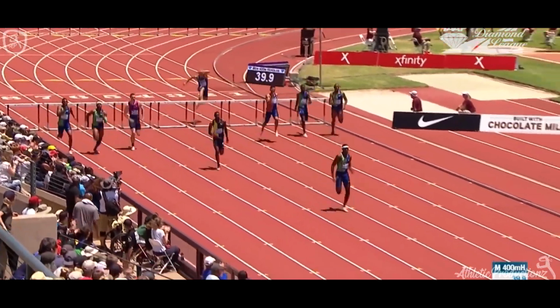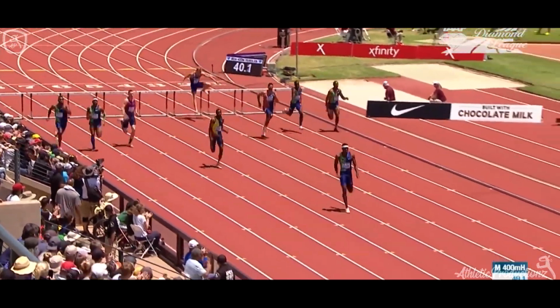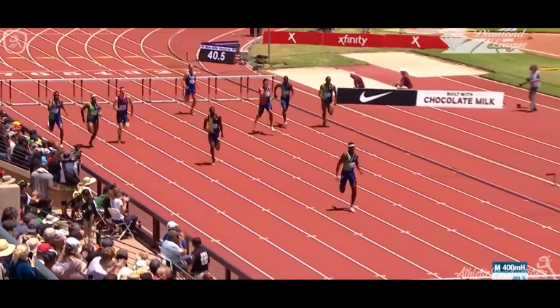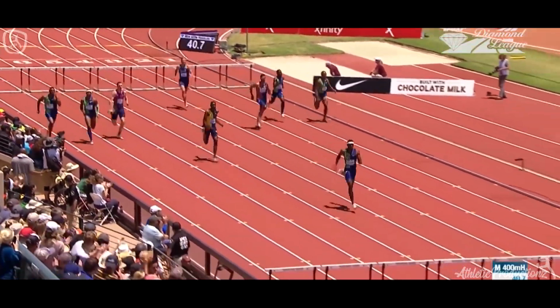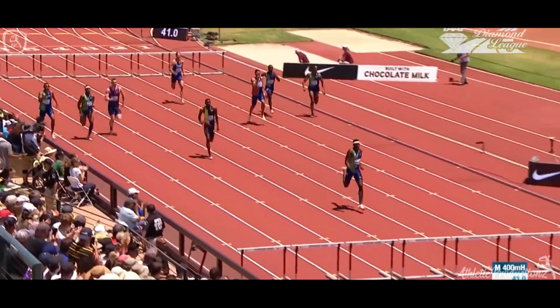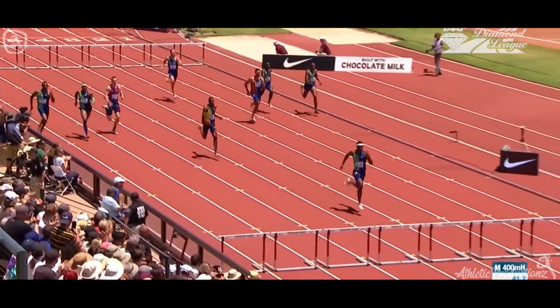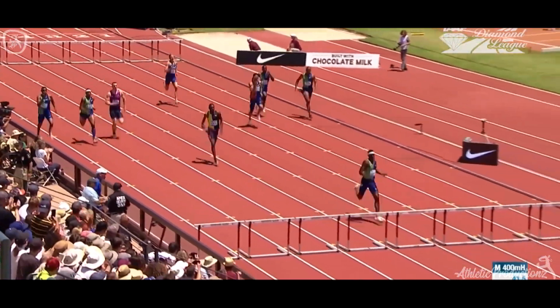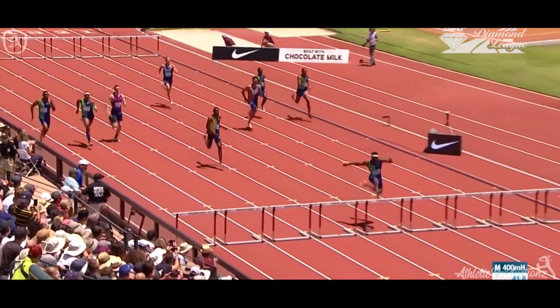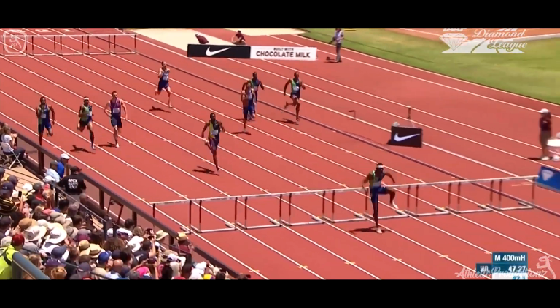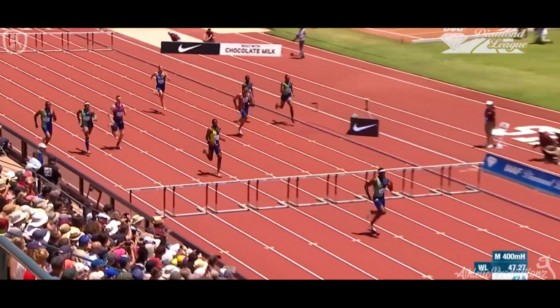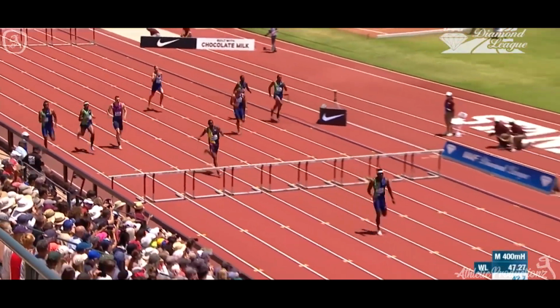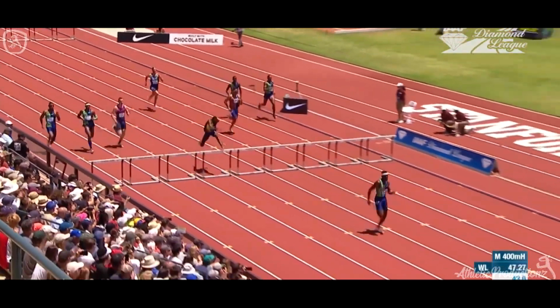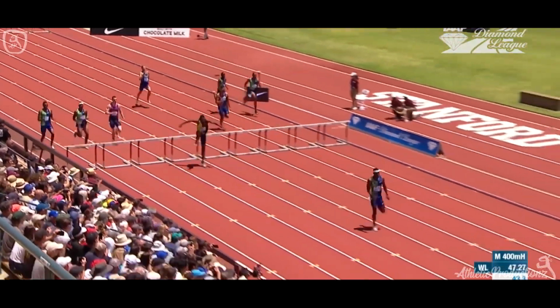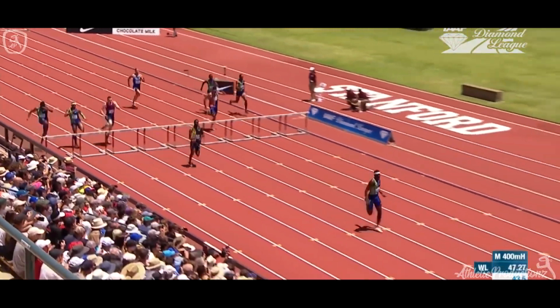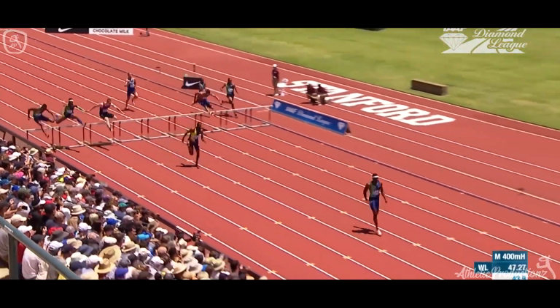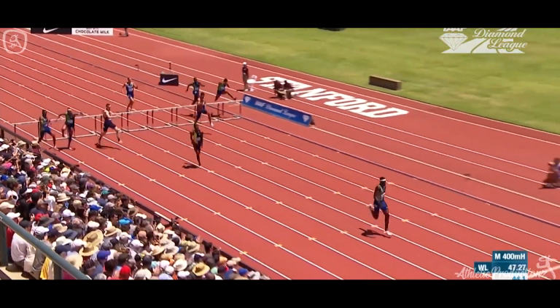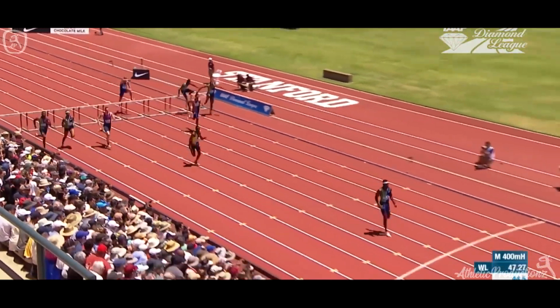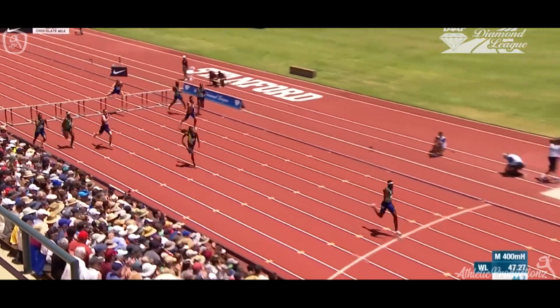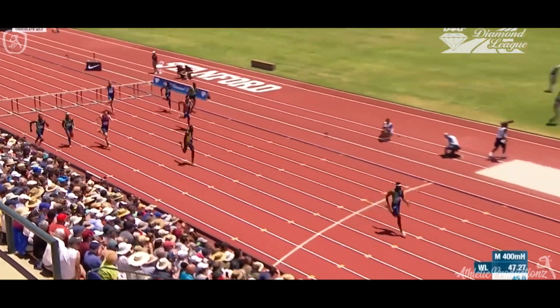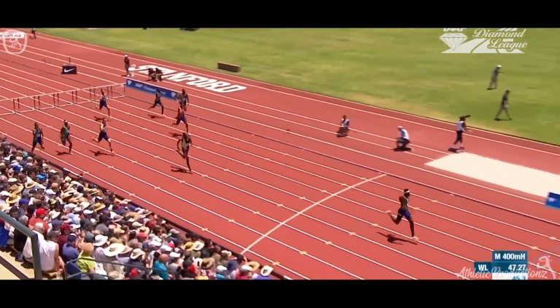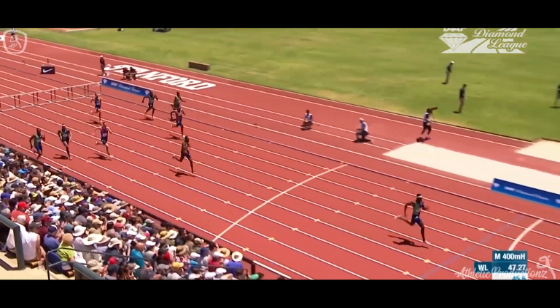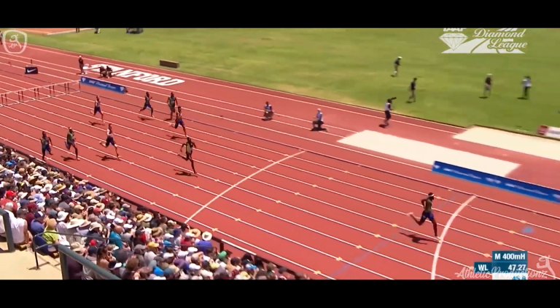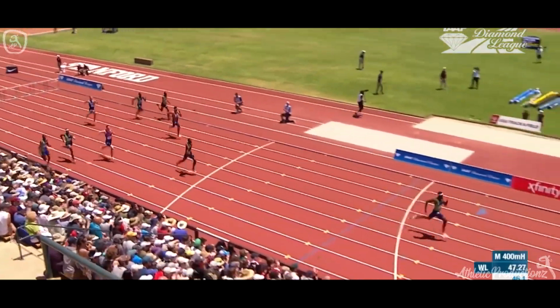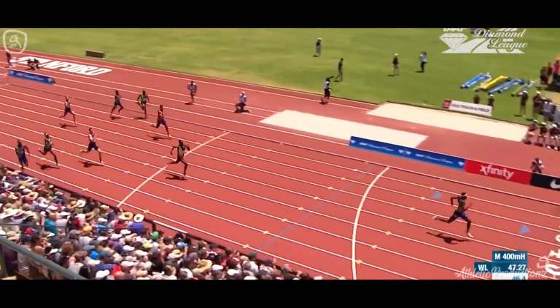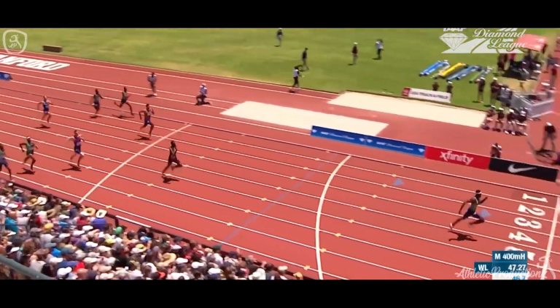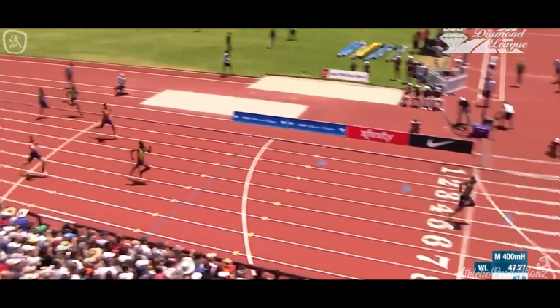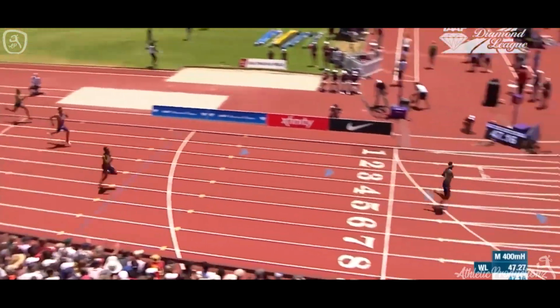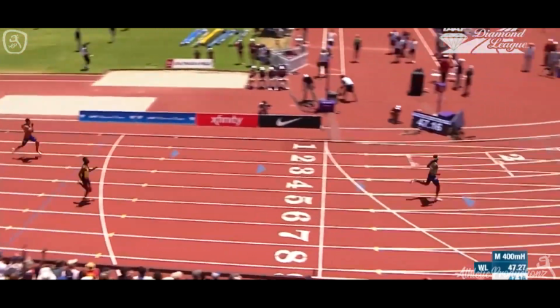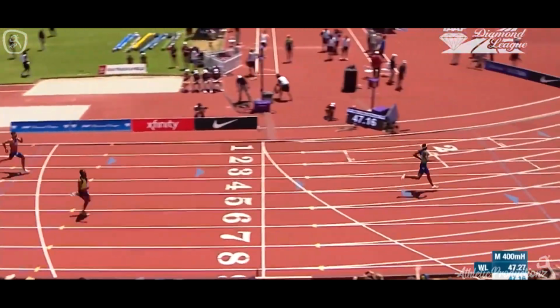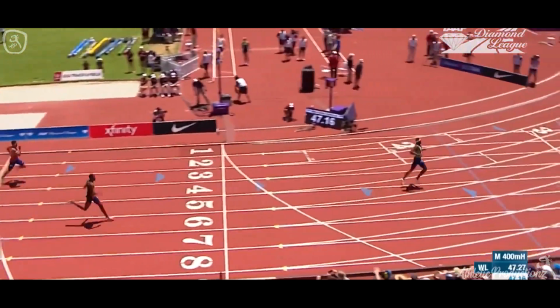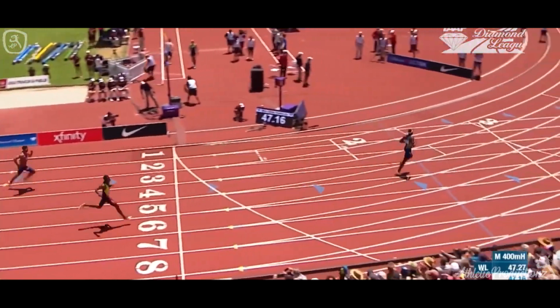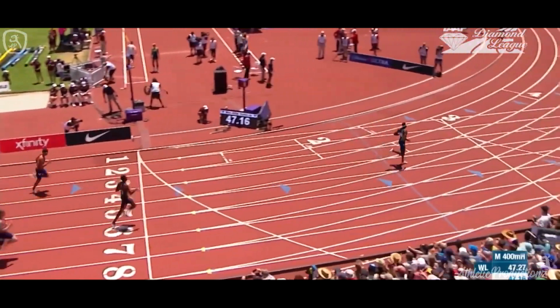Now it's all about Rai Benjamin and how quick he can go. He flies over the last barrier. Here he goes — Benjamin, 47.6.